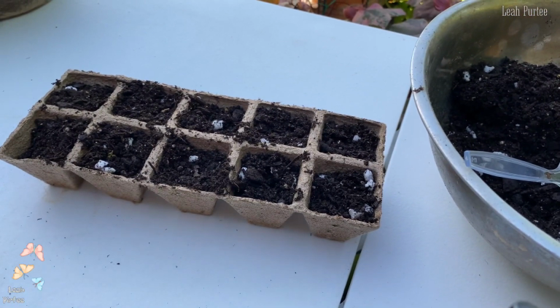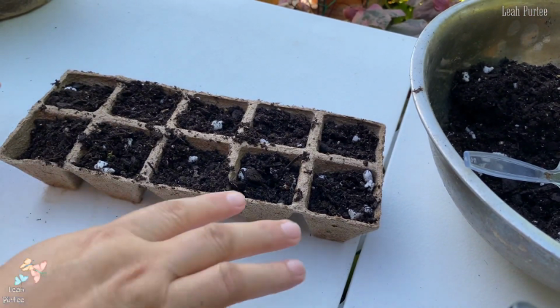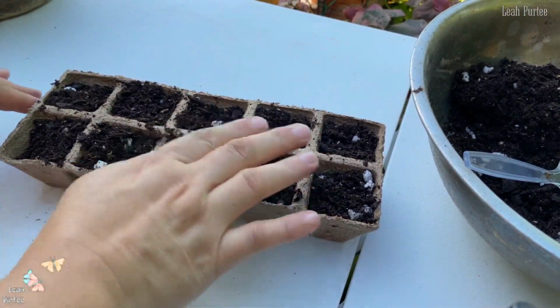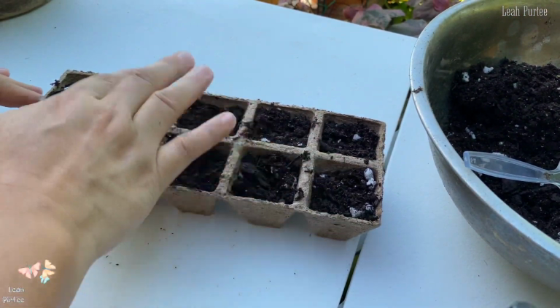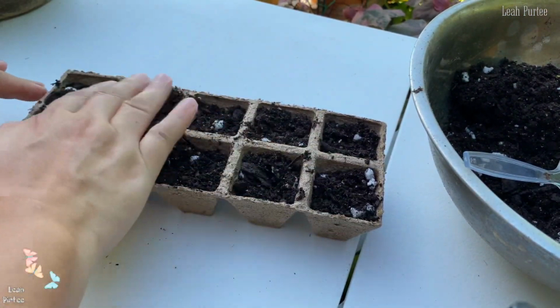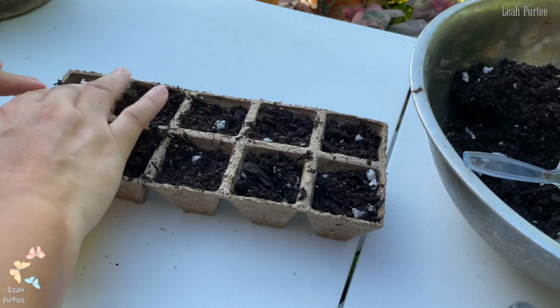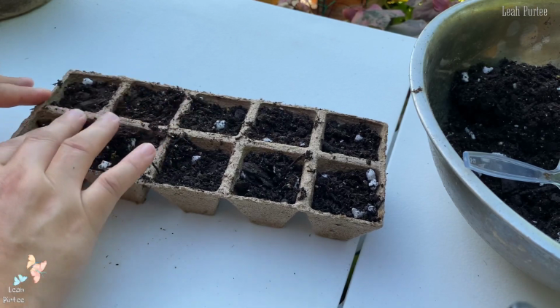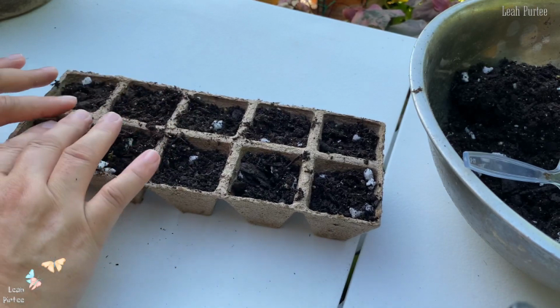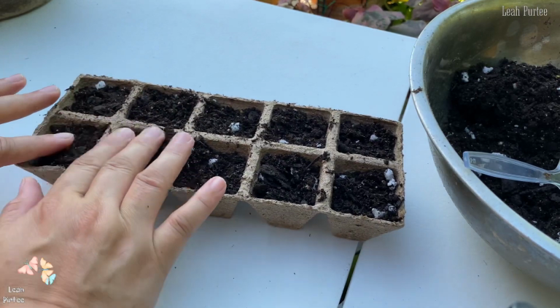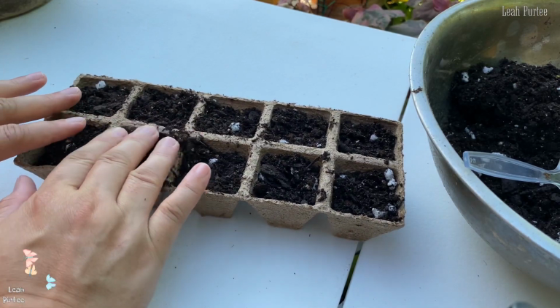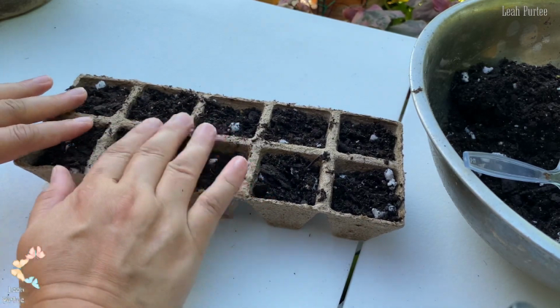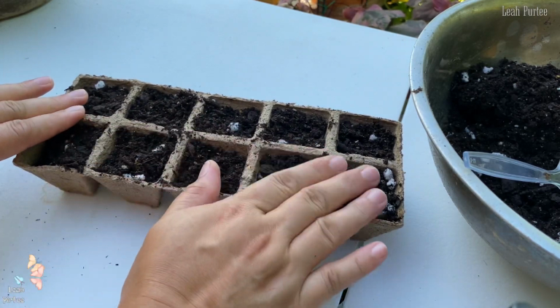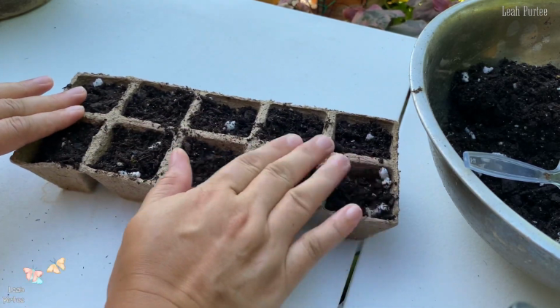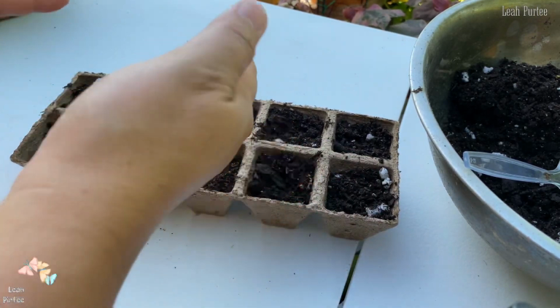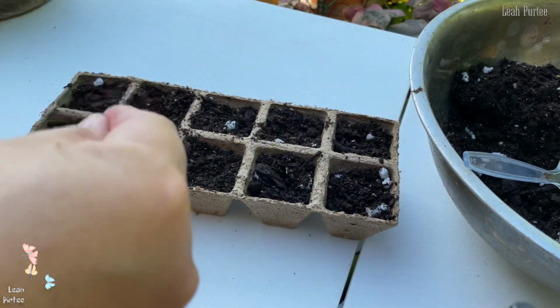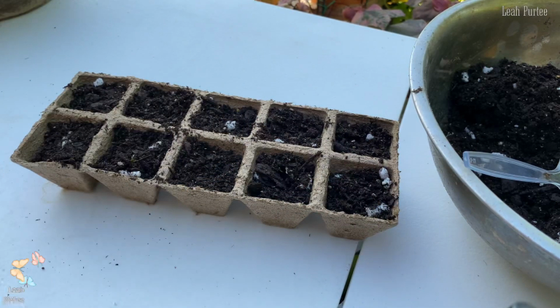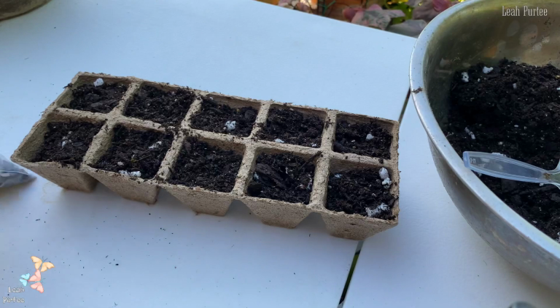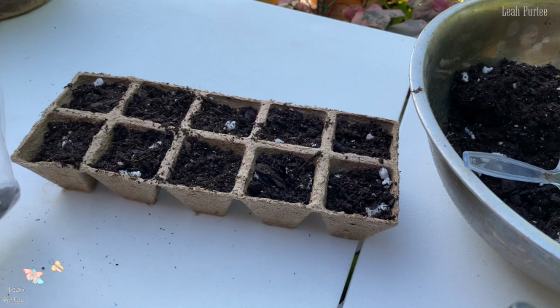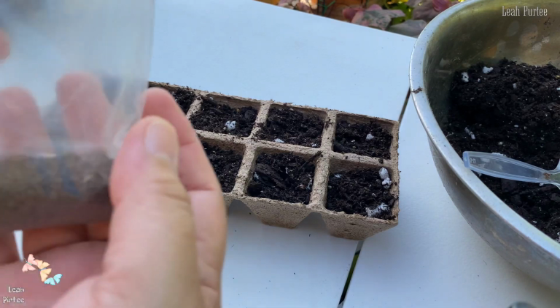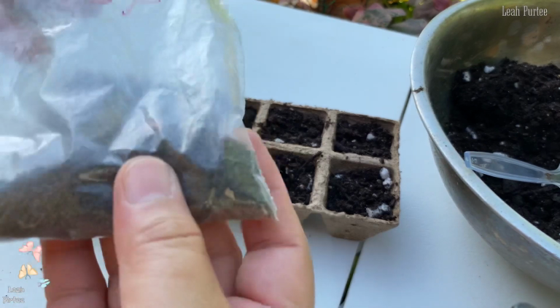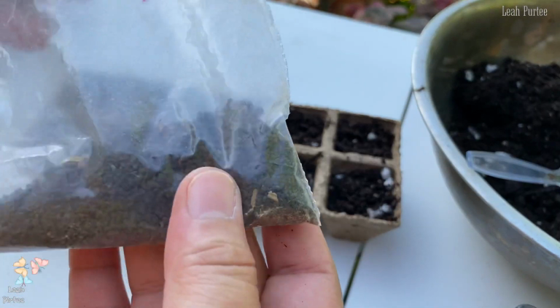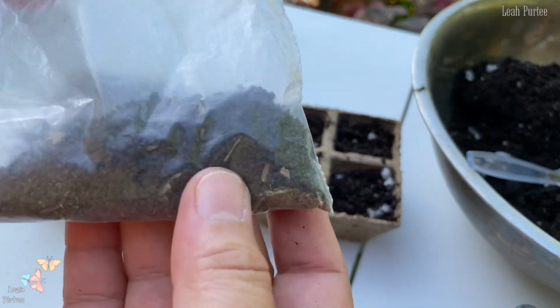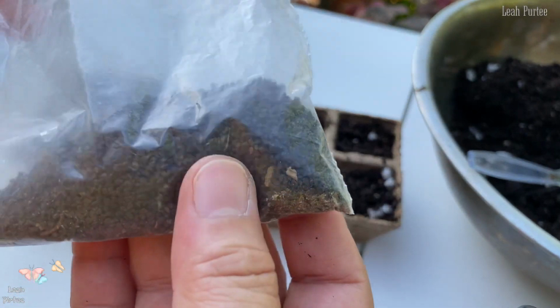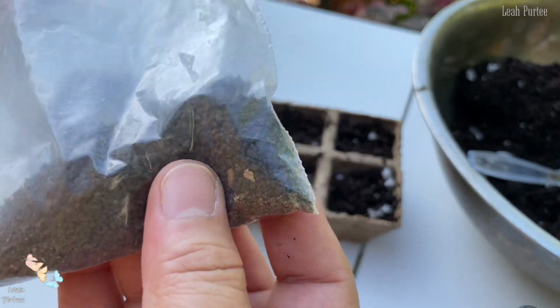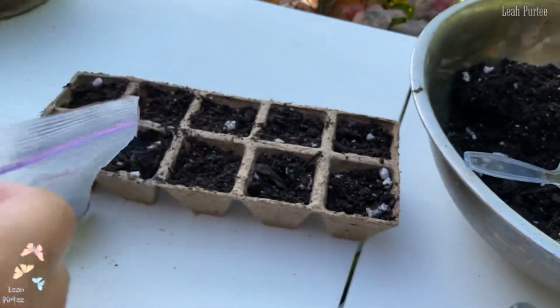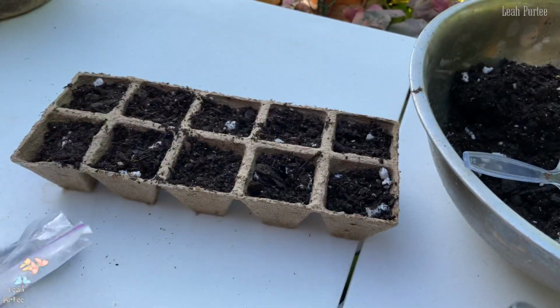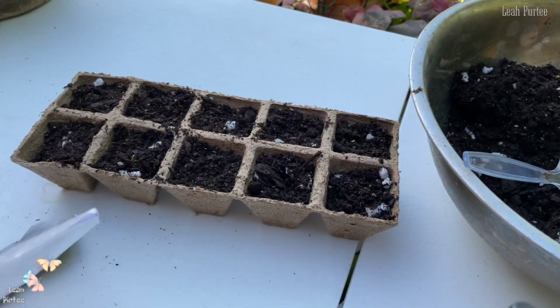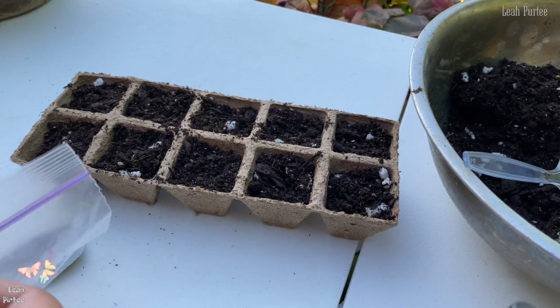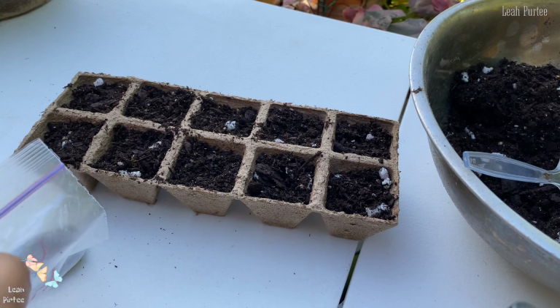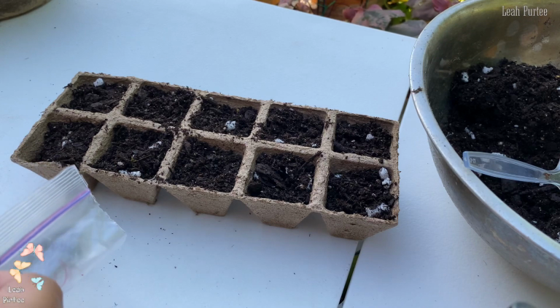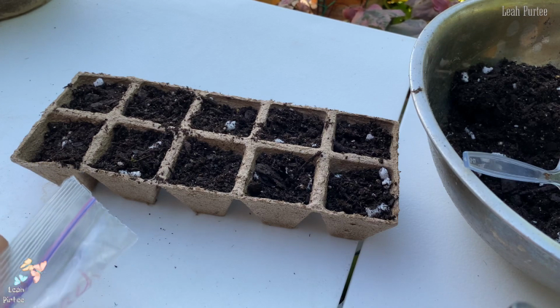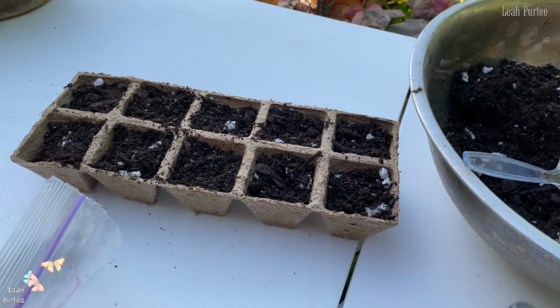I'm going to put at least some seeds in each cell. I'm not sure how many because, as you can see, these are very tiny seeds. Let's see how many I'm going to put in there.